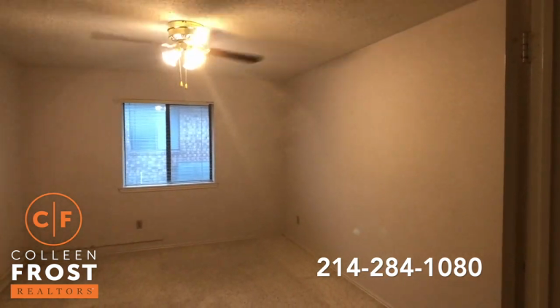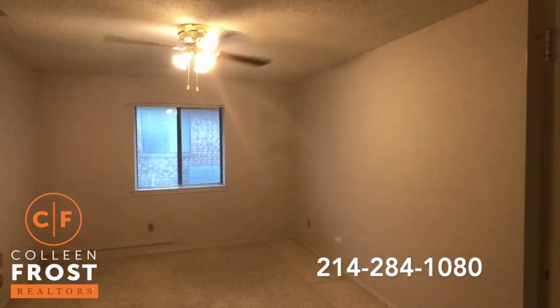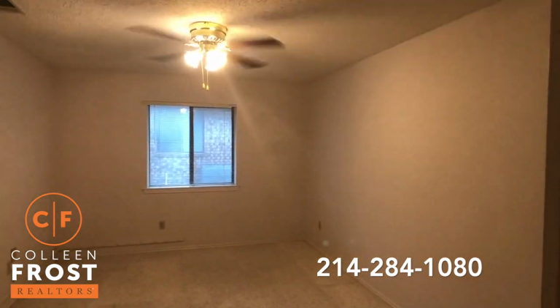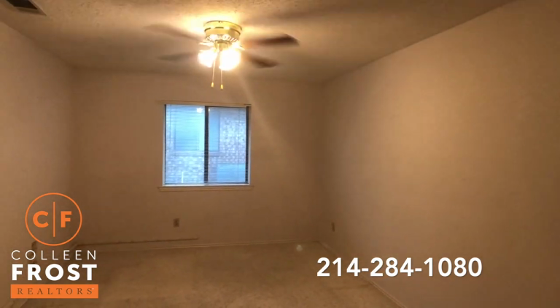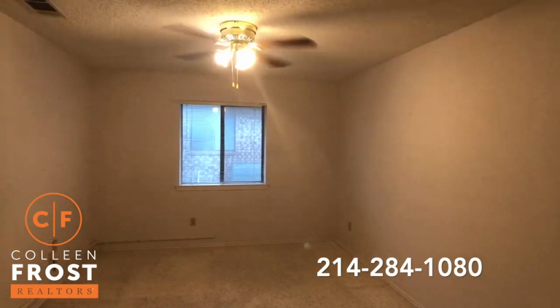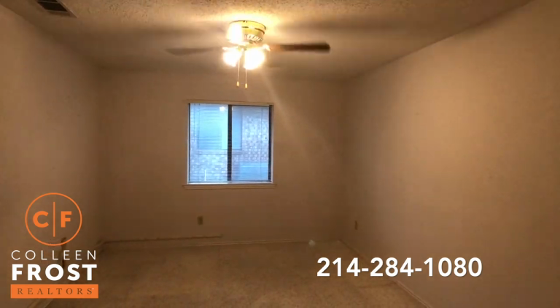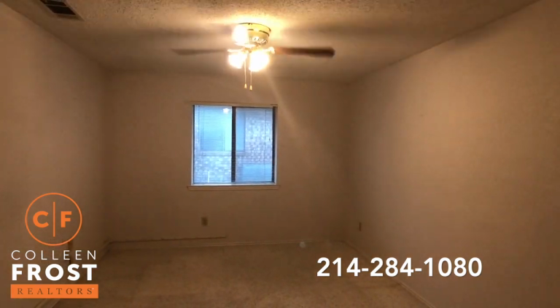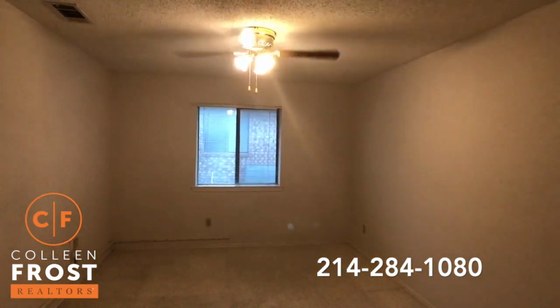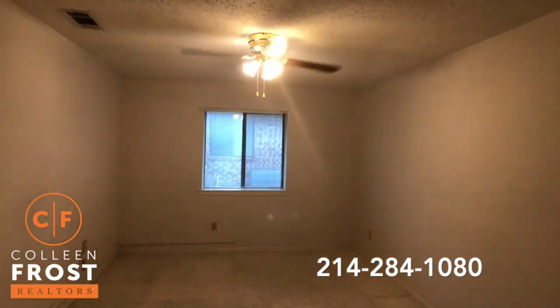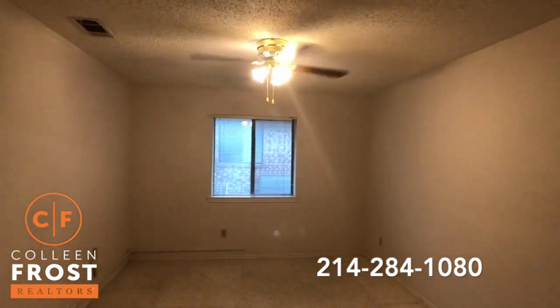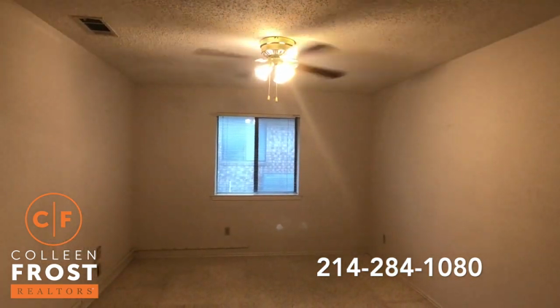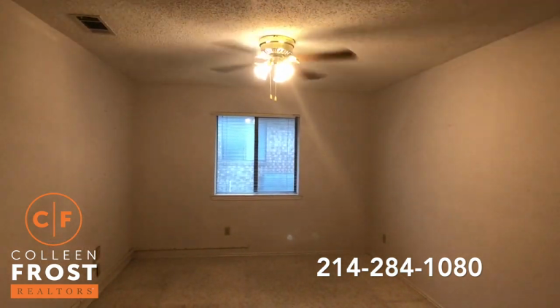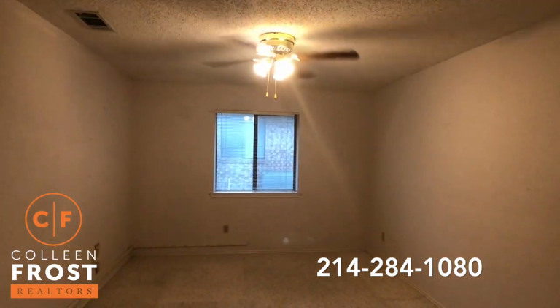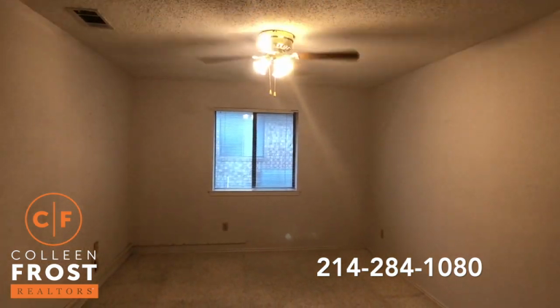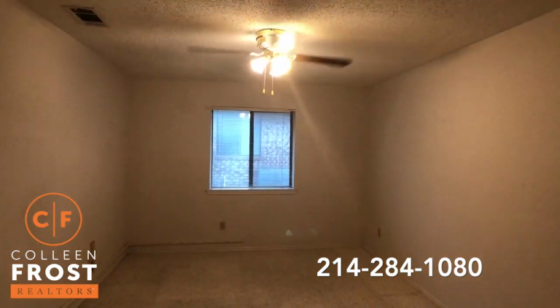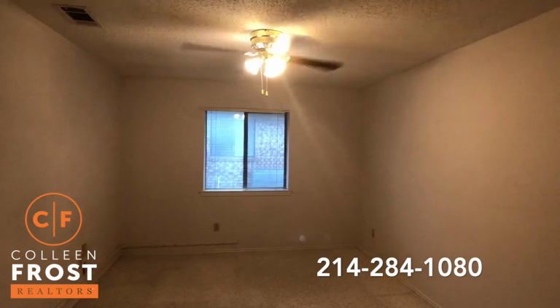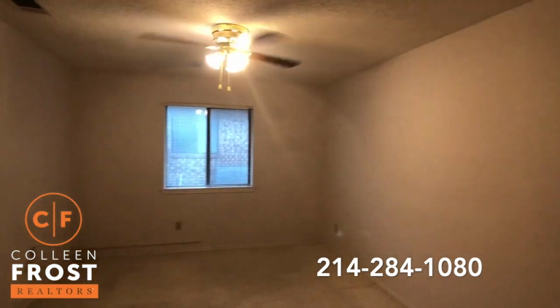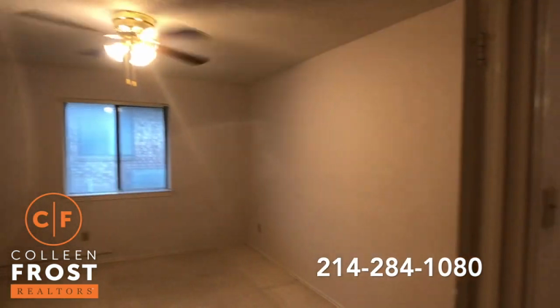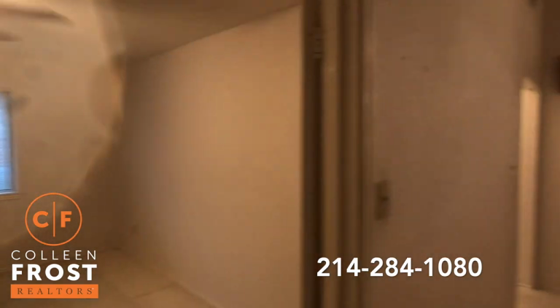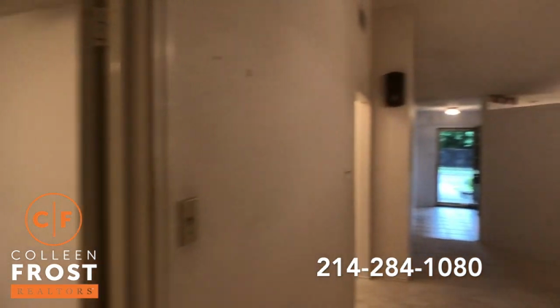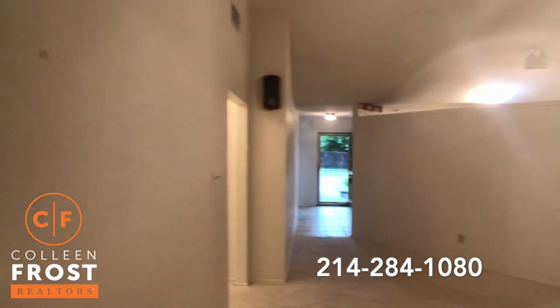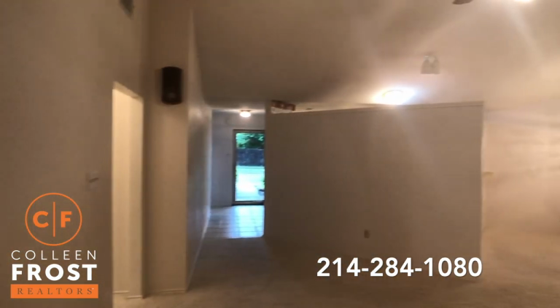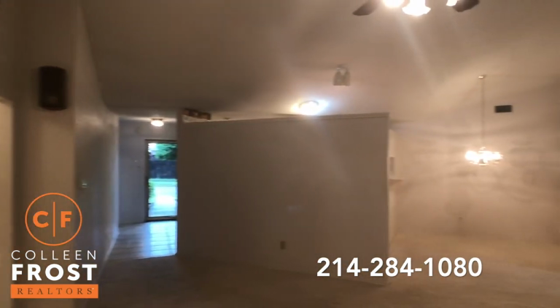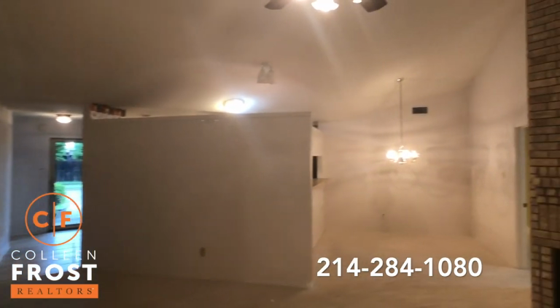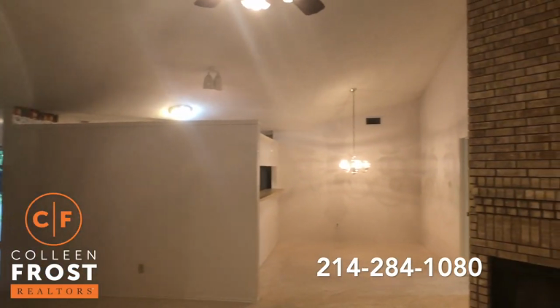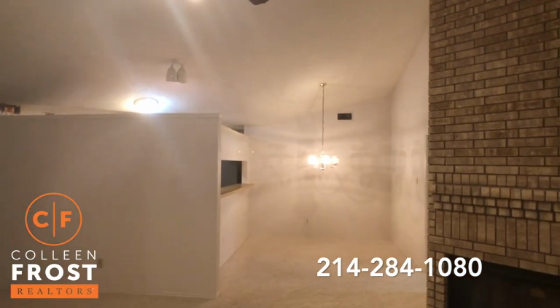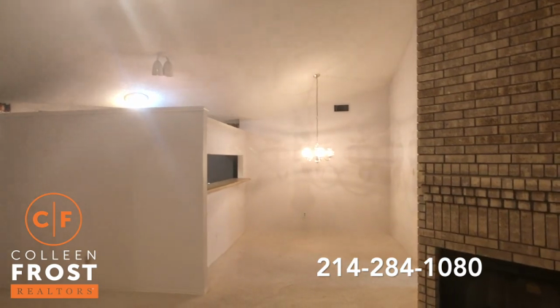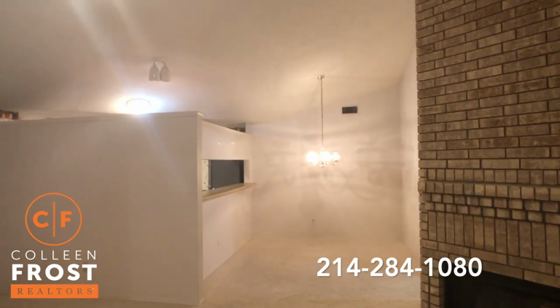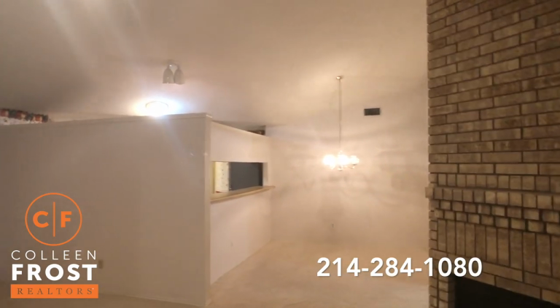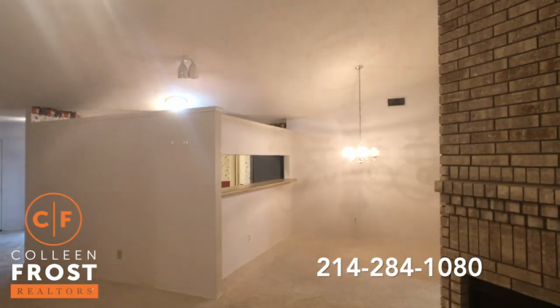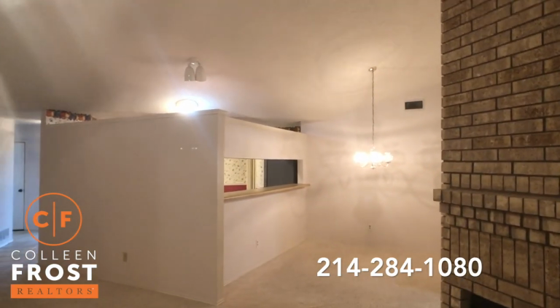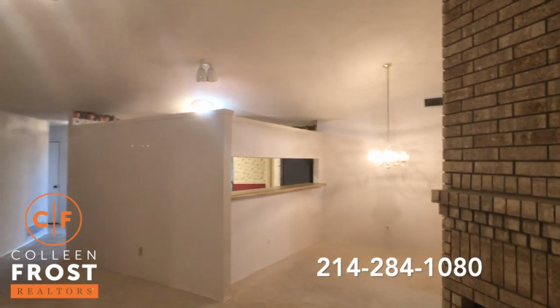If you homeschool, this would be a great extra room. You could also make this a formal living space, or easily turn this into a third bedroom if you wanted to add another closet. We have views back into our dining room, and then again you can see into the kitchen.